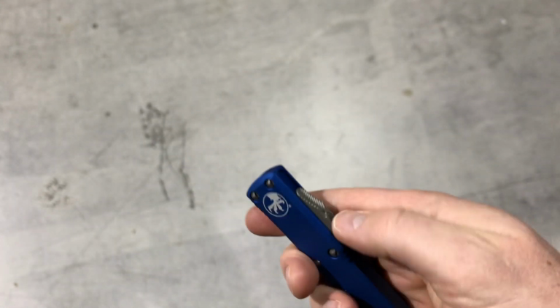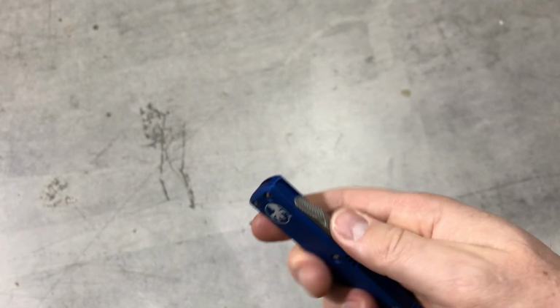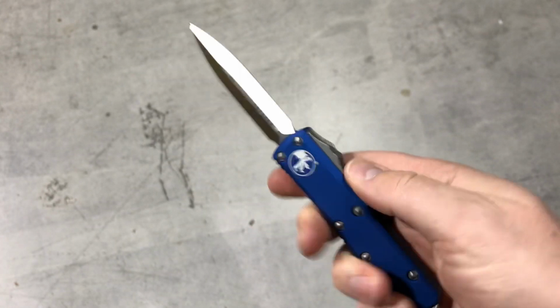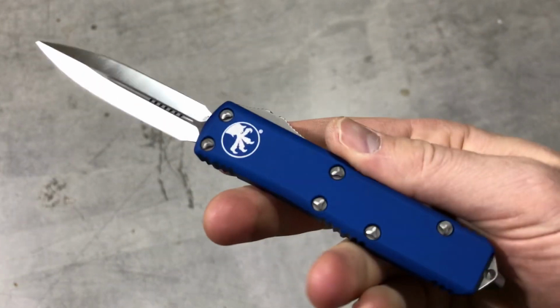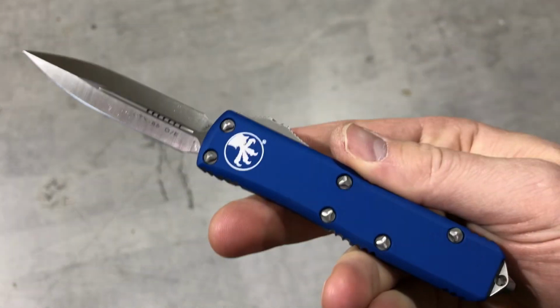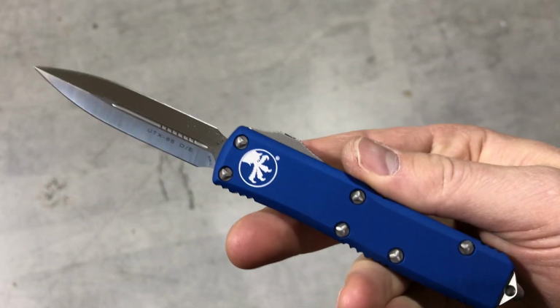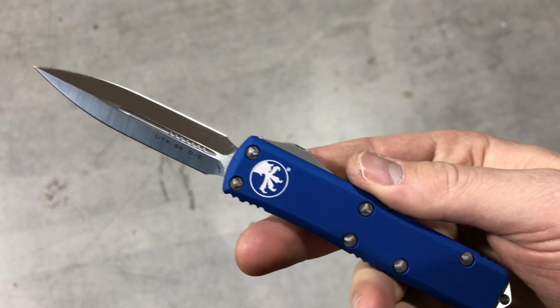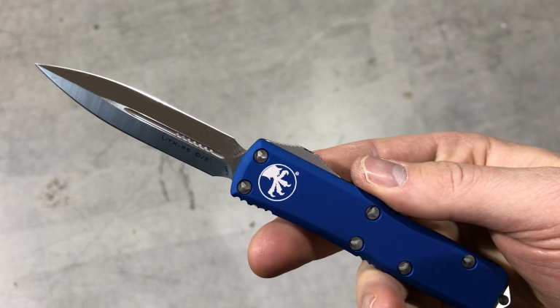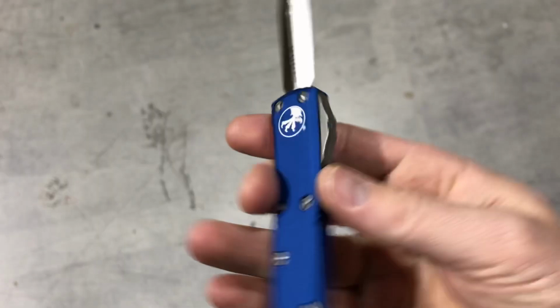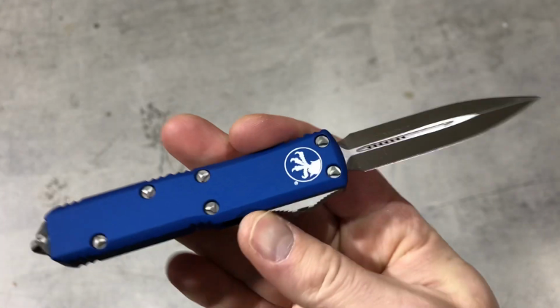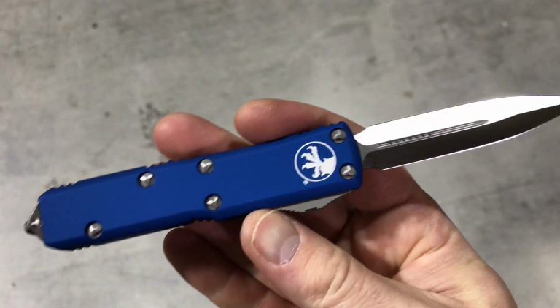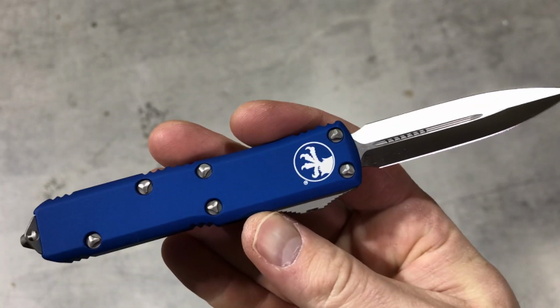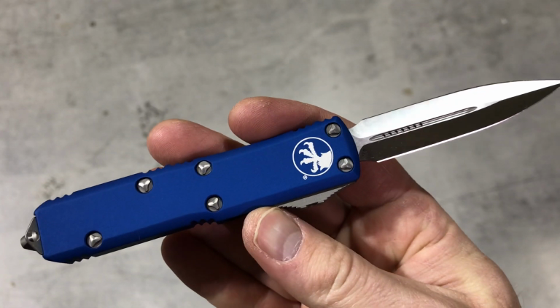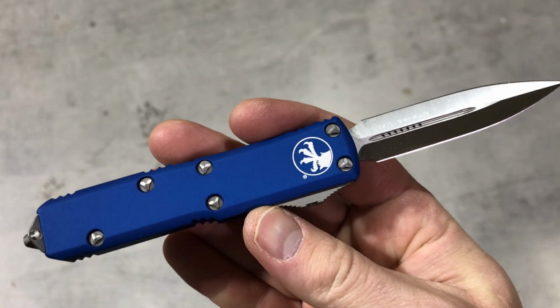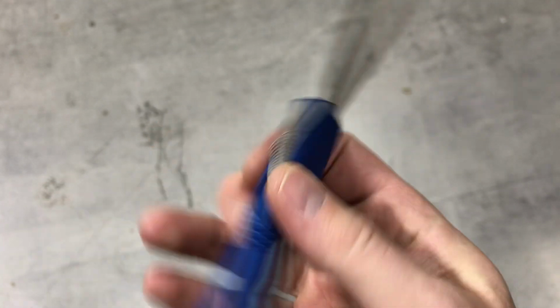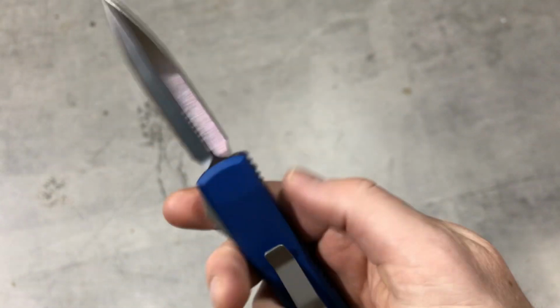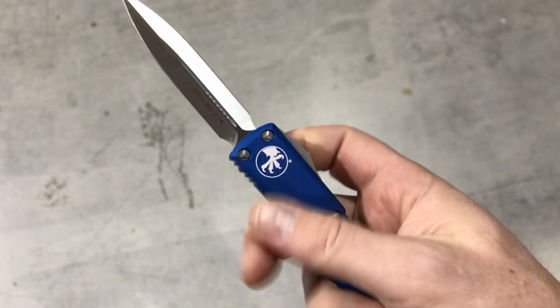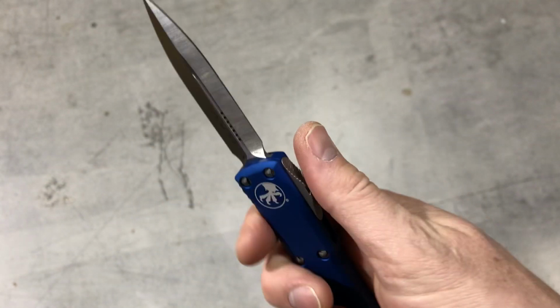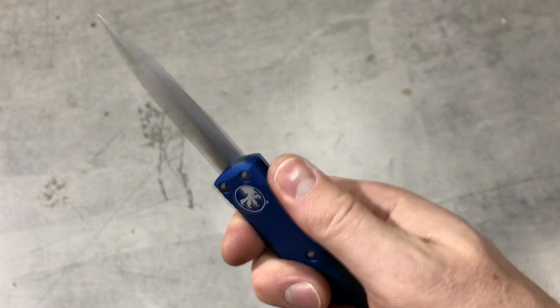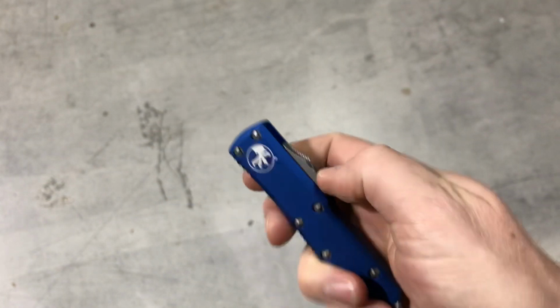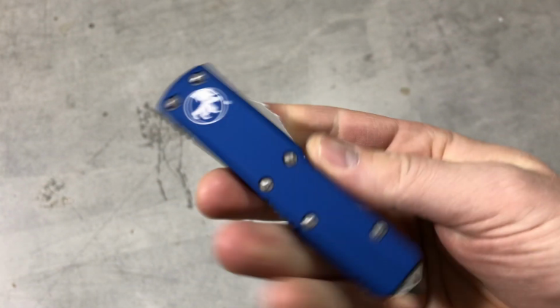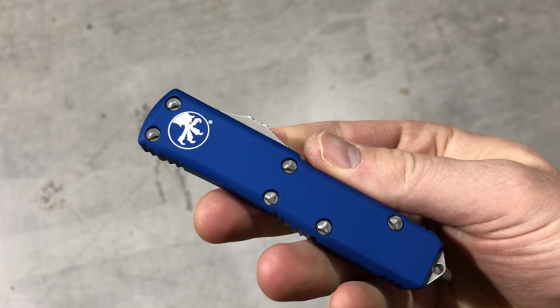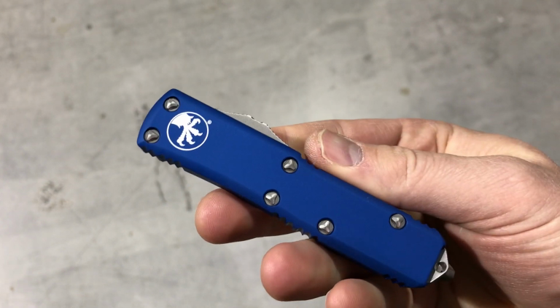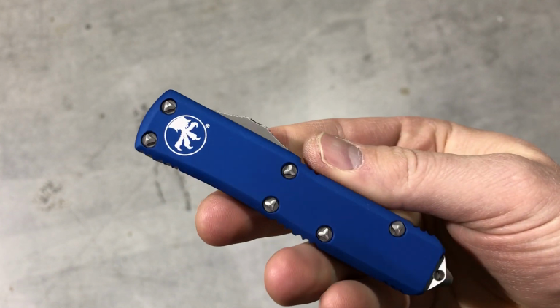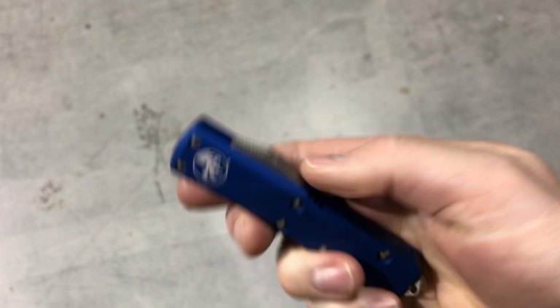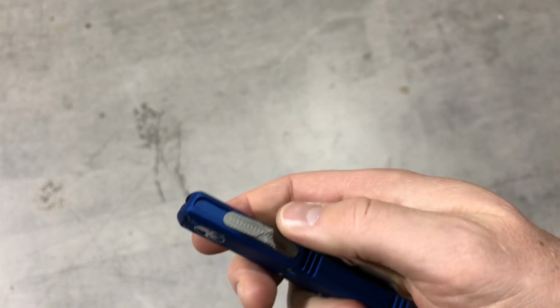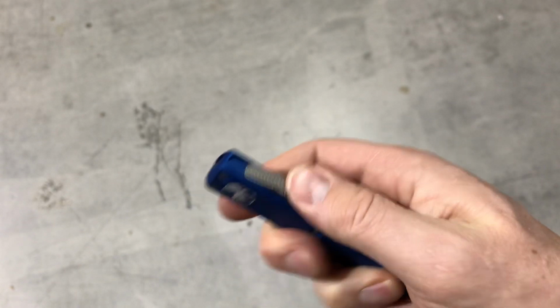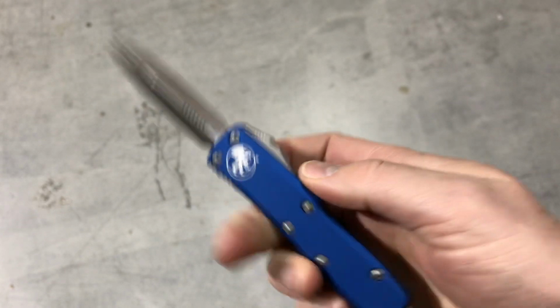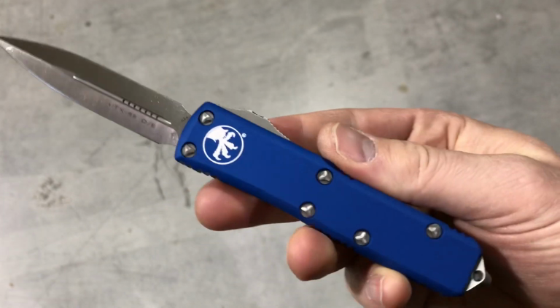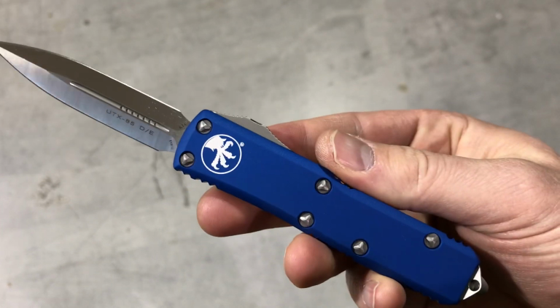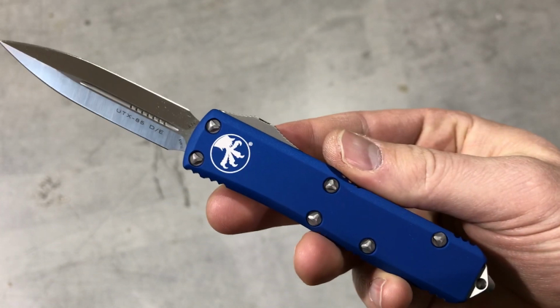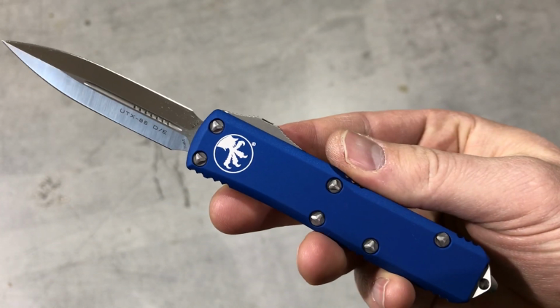If you have an 85, I'd love to hear about it — what variation do you have? And if you don't have one, which one would you pick up? Check it out live on the website, comment down below. Blade Ops.